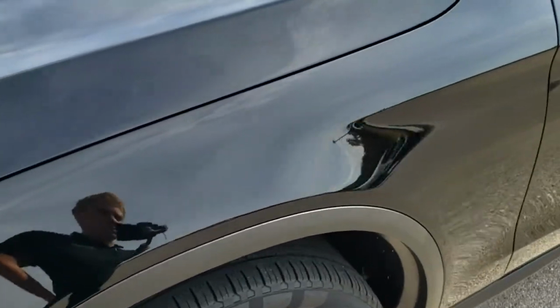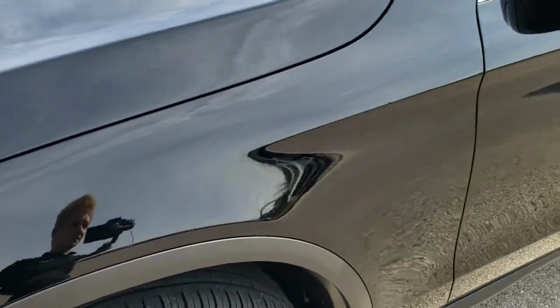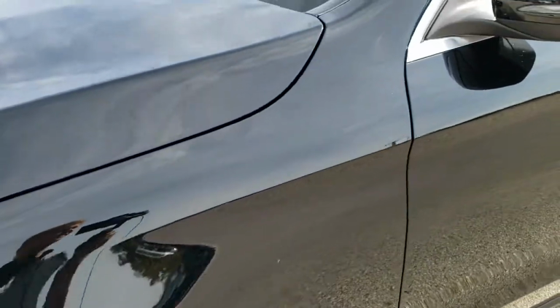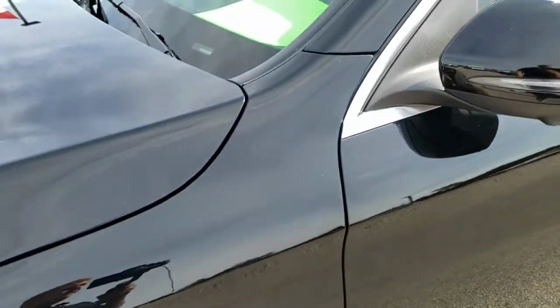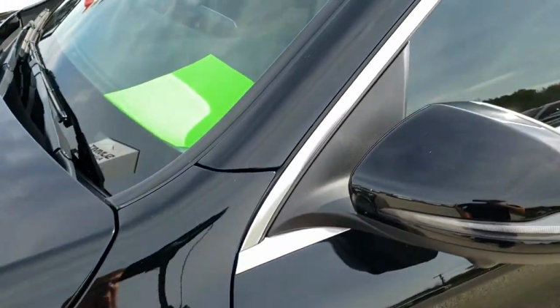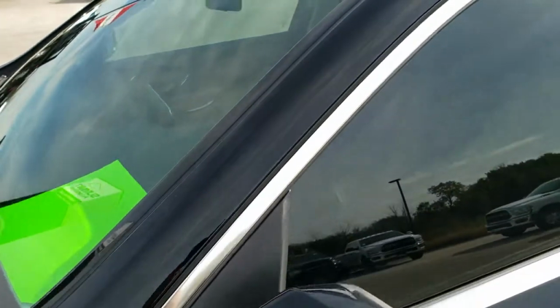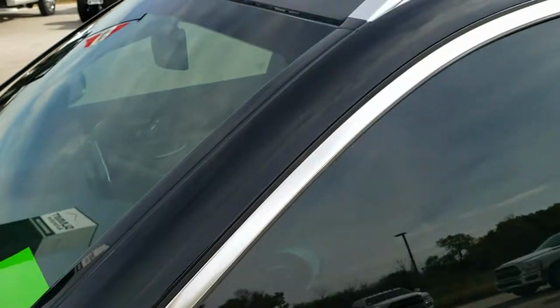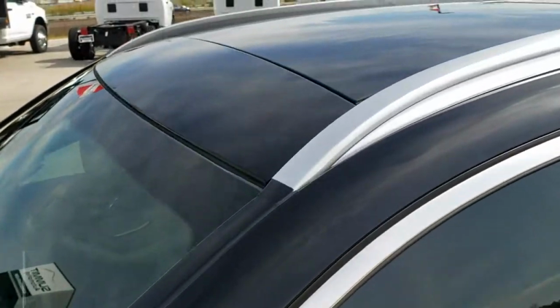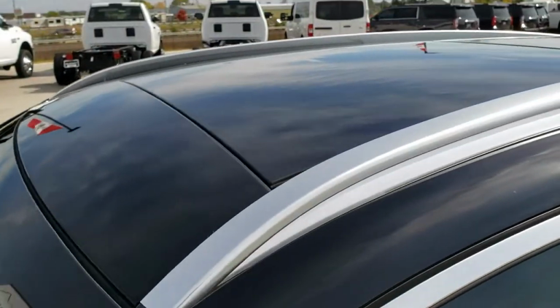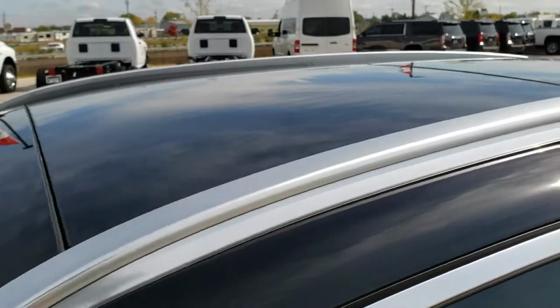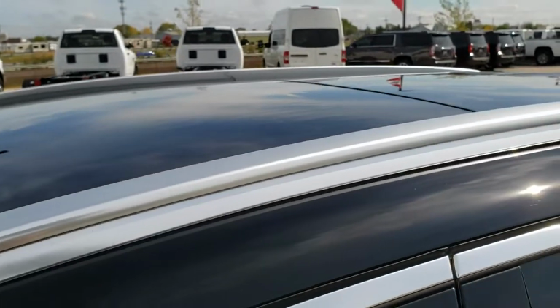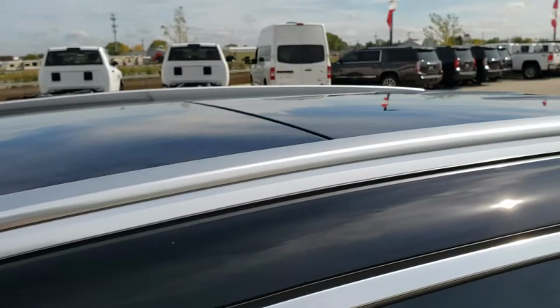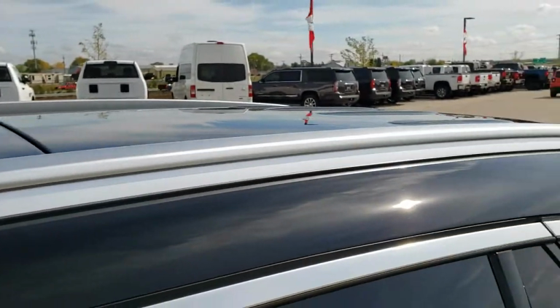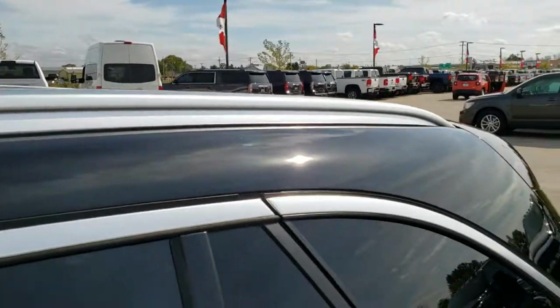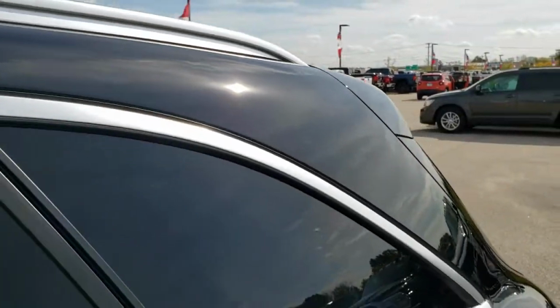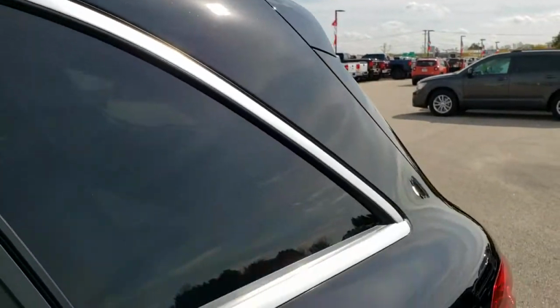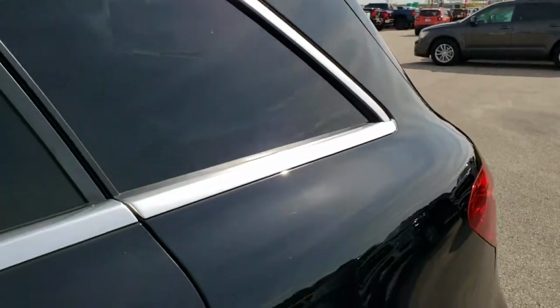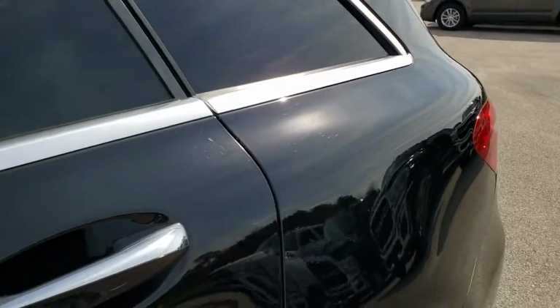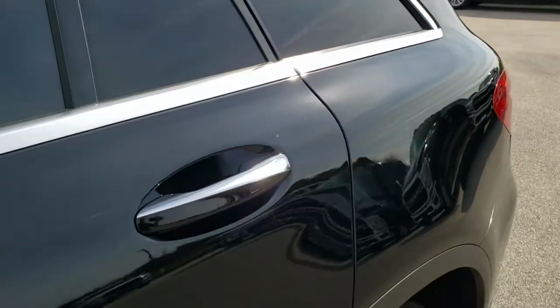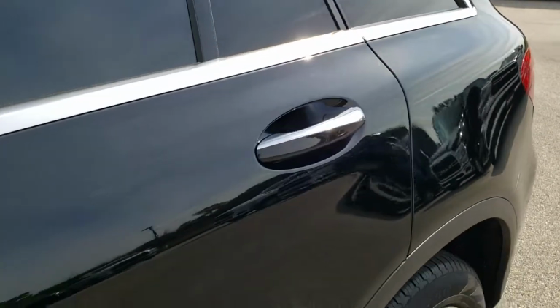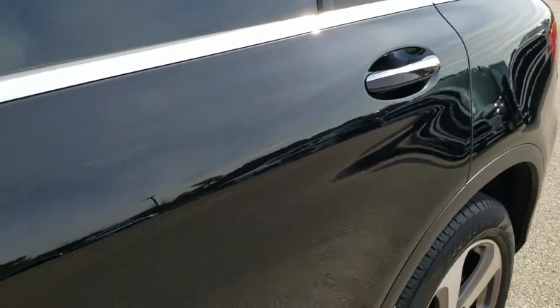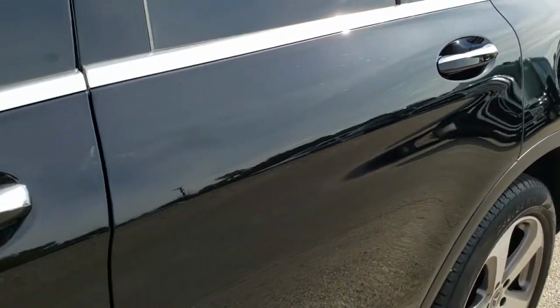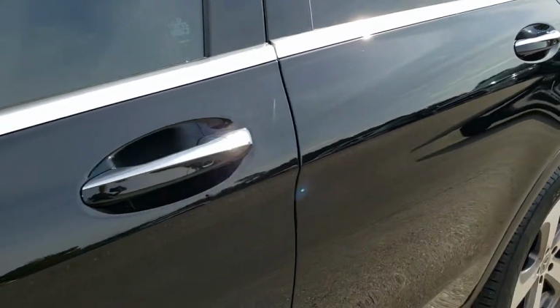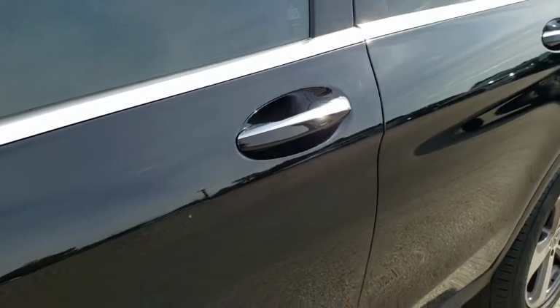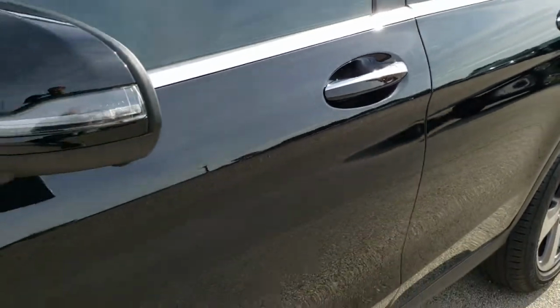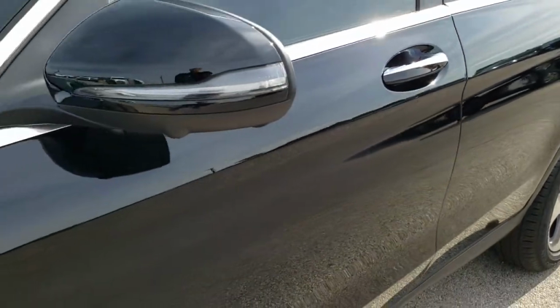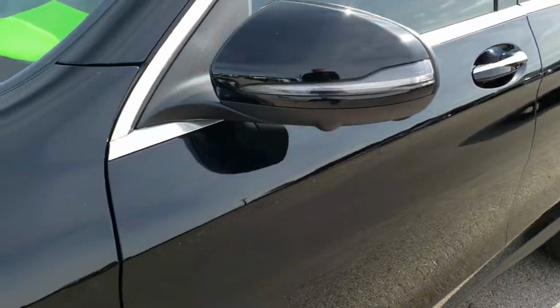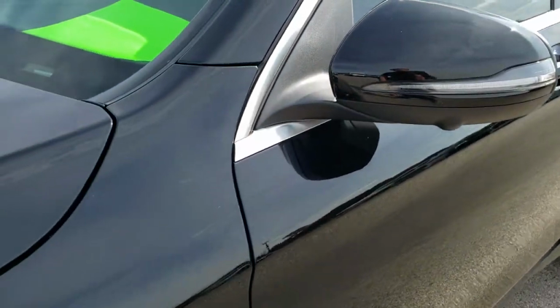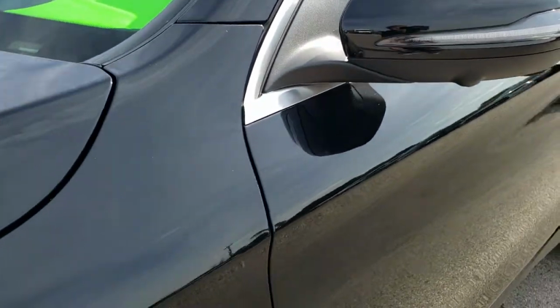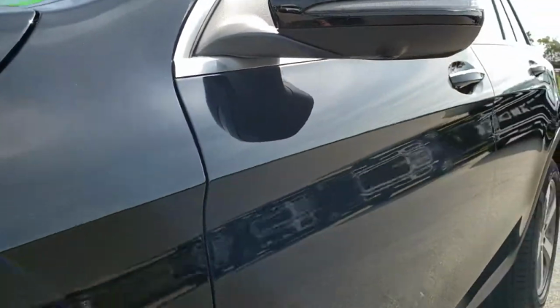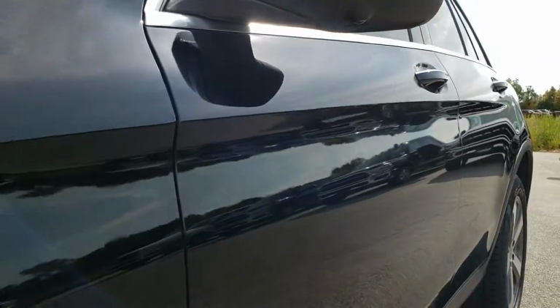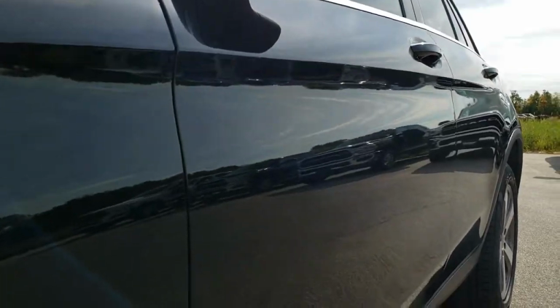We shoot all of our videos in 1080p 60 frames per second, so if you have HD capabilities on your computer, tablet or smartphone device, turn them on right now because it is like you're right here looking at the vehicle with me — definitely your best way to check out the vehicle before seeing it in person.